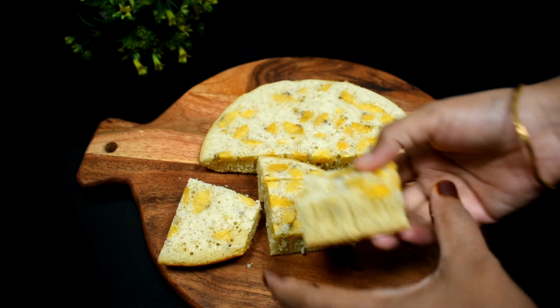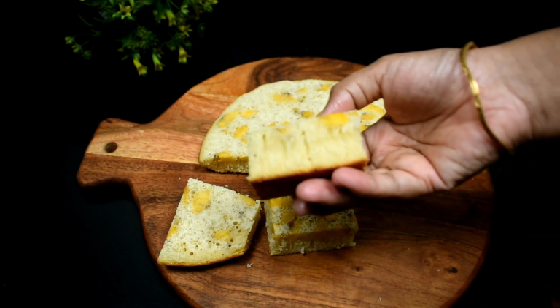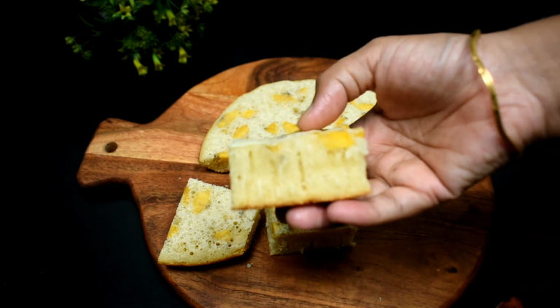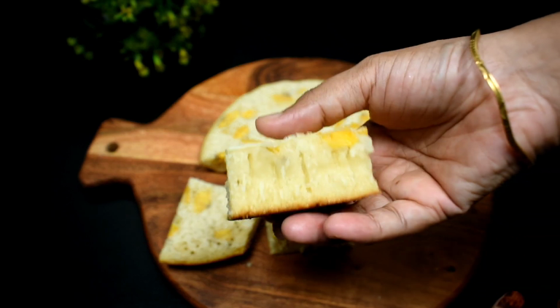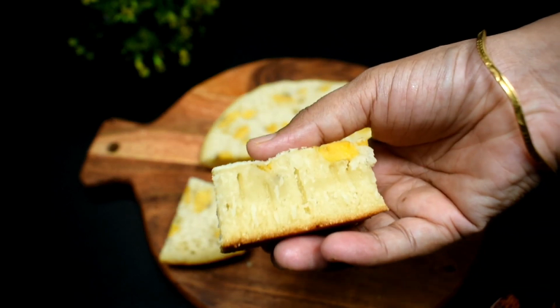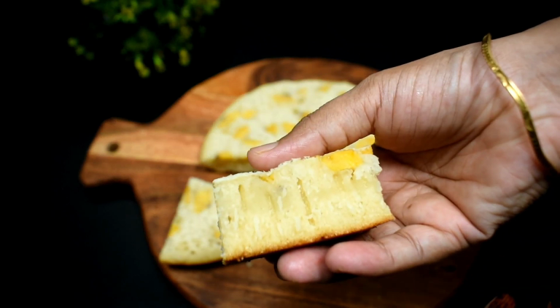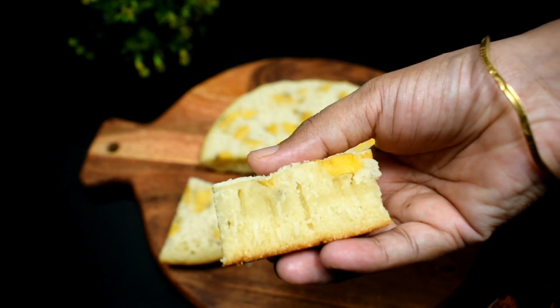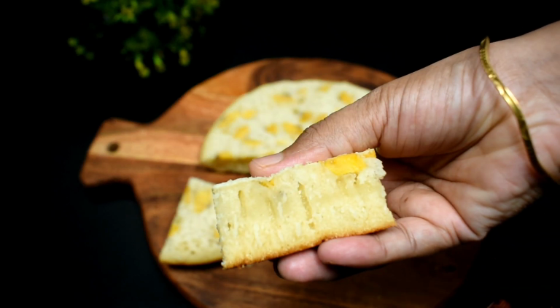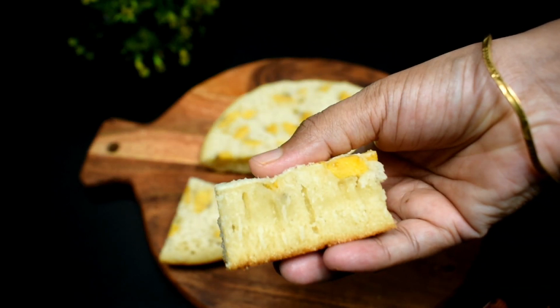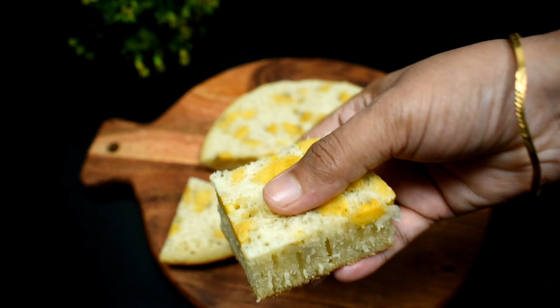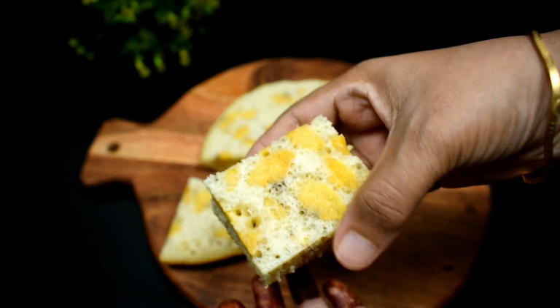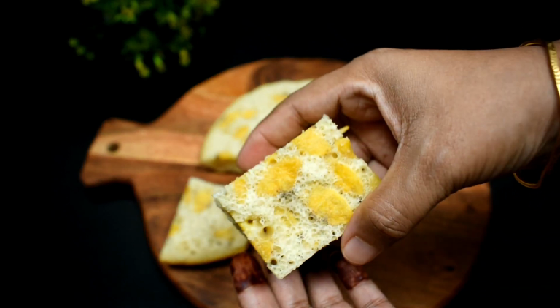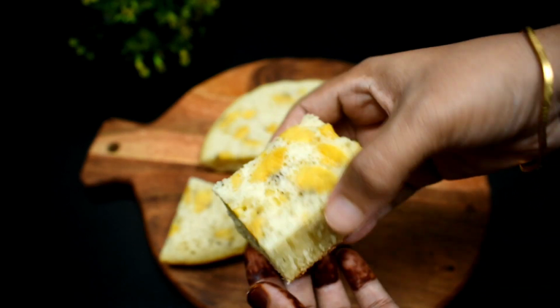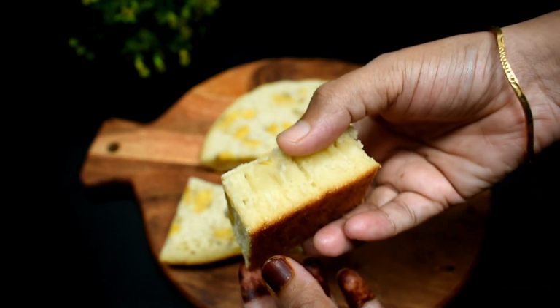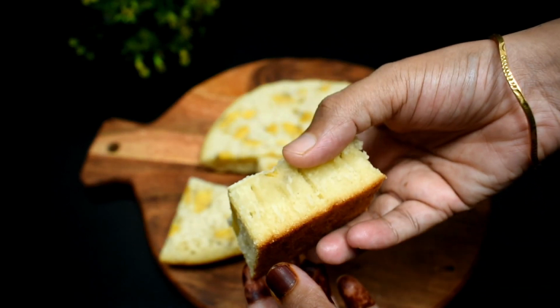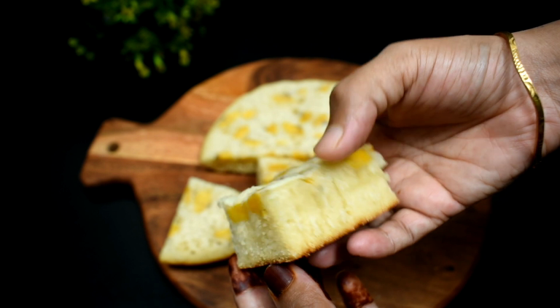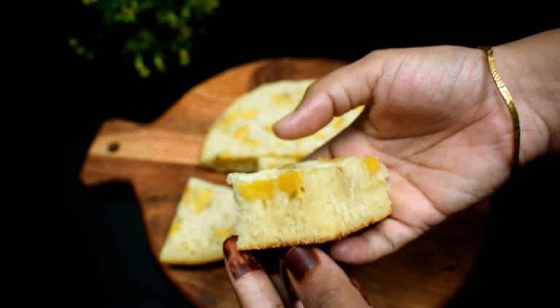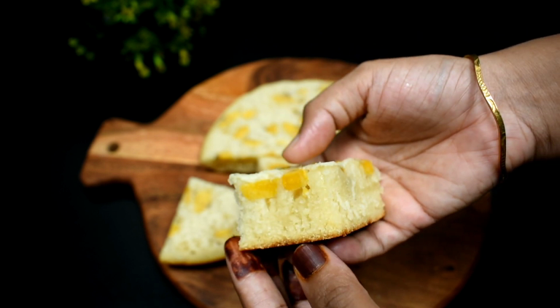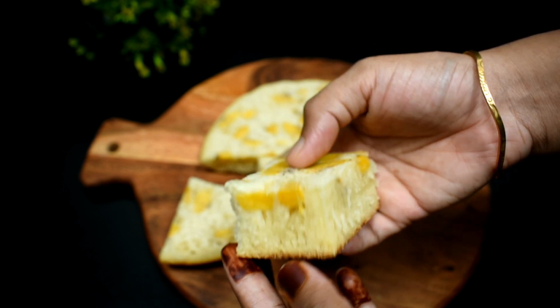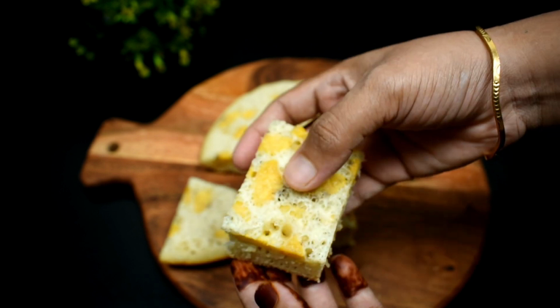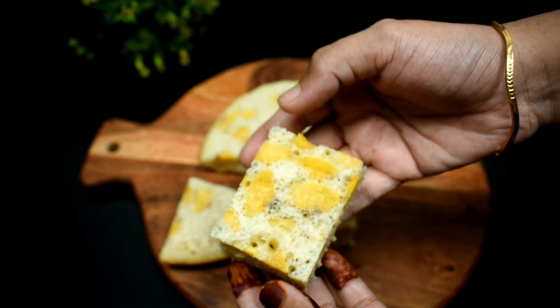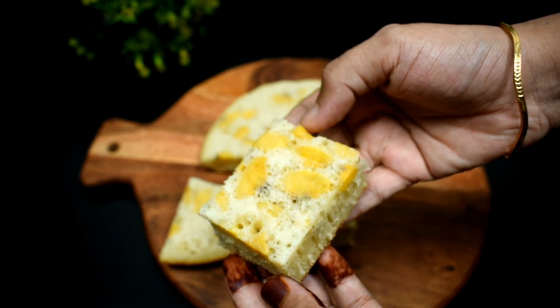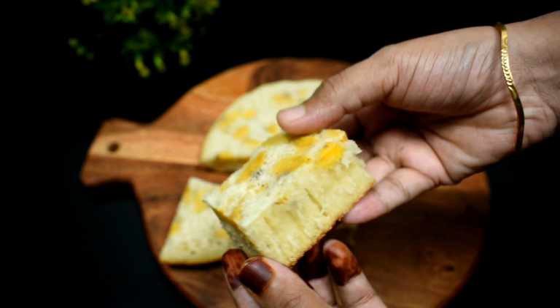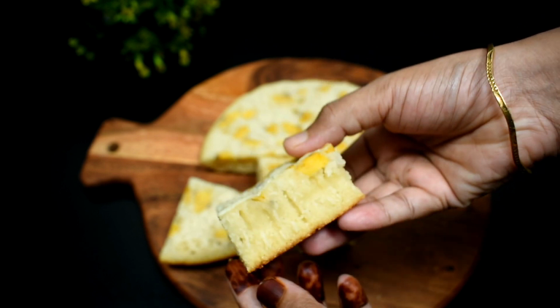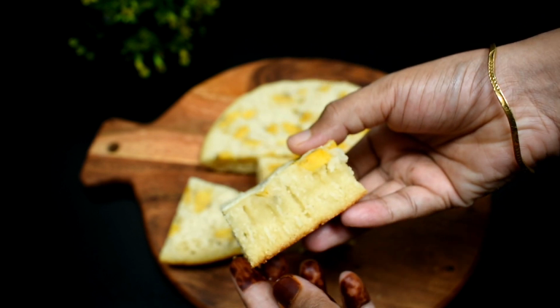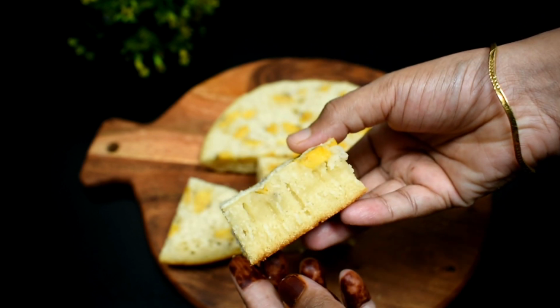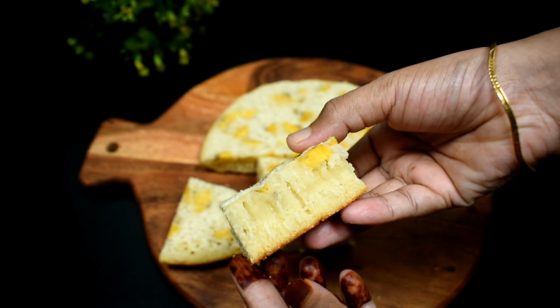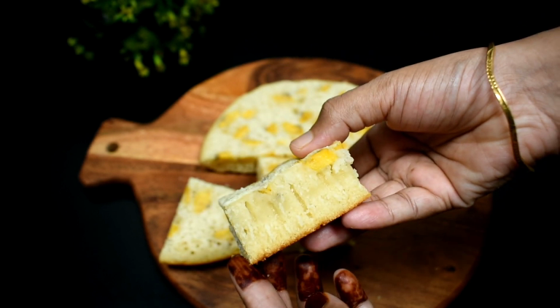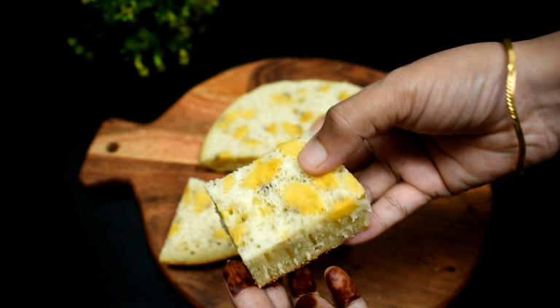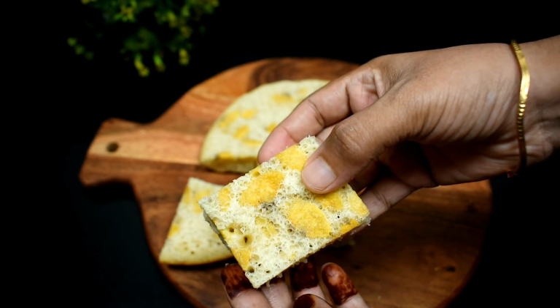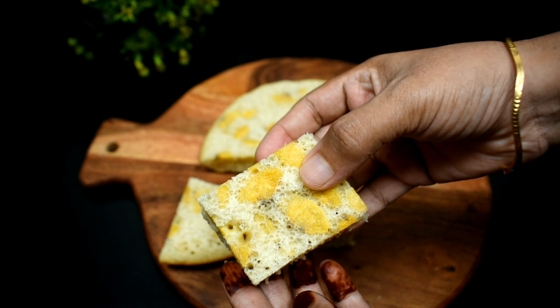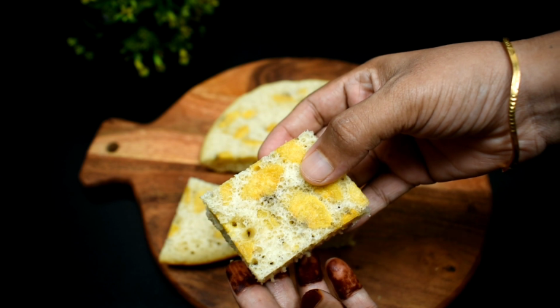Hello, I am here. I am going to make a nice snack recipe for you. If you want to make a nice snack, please try it.